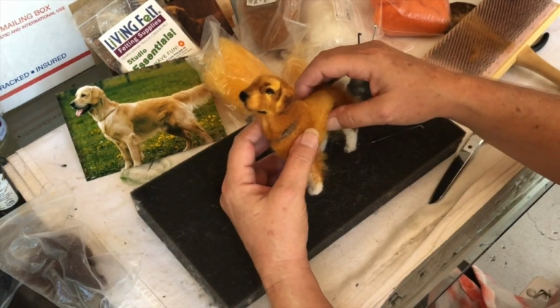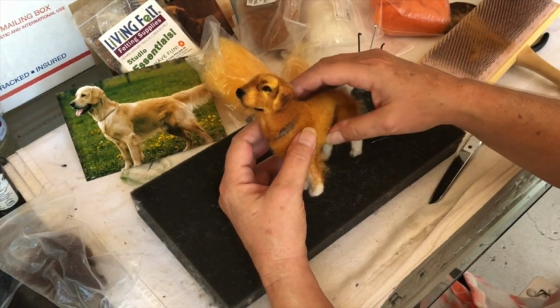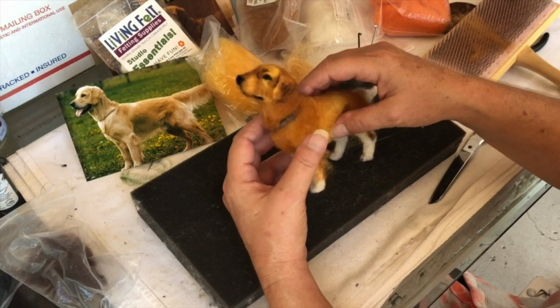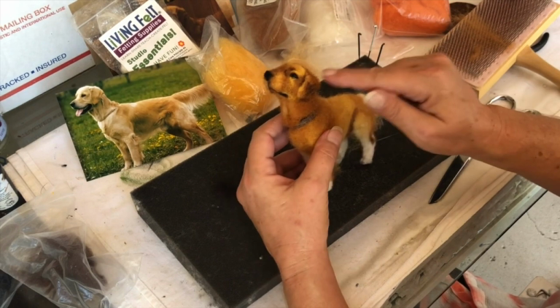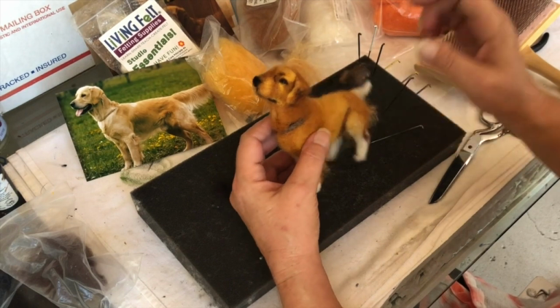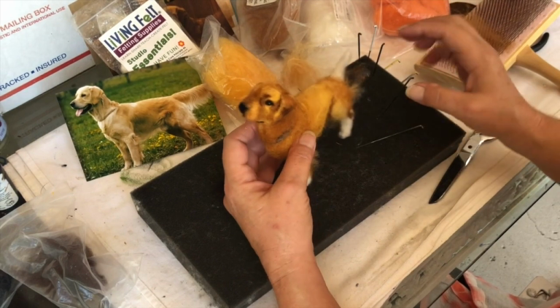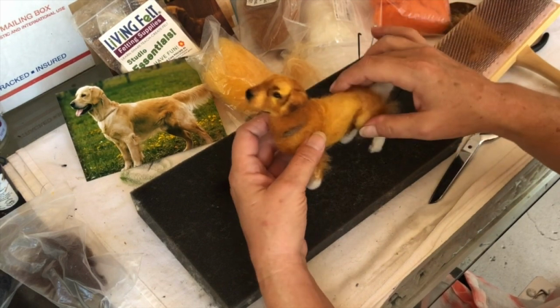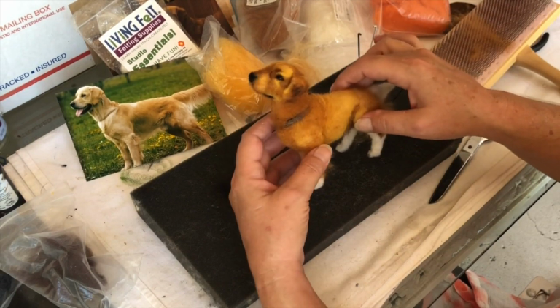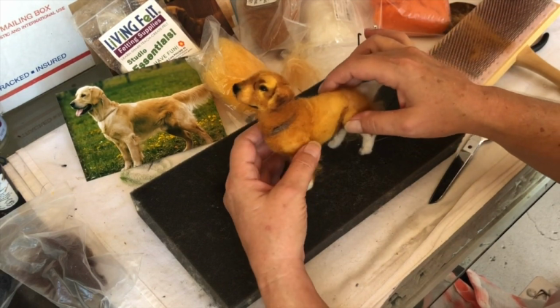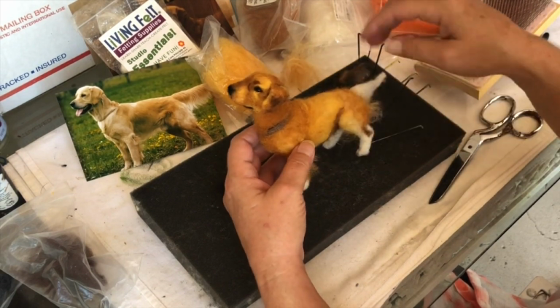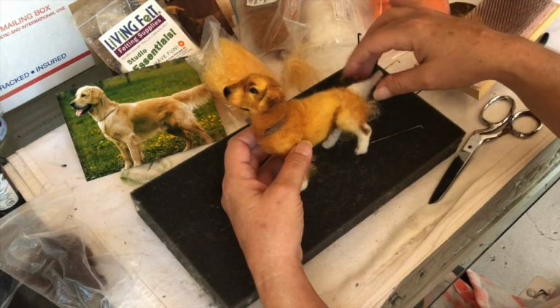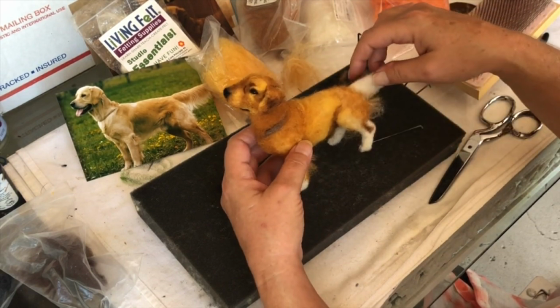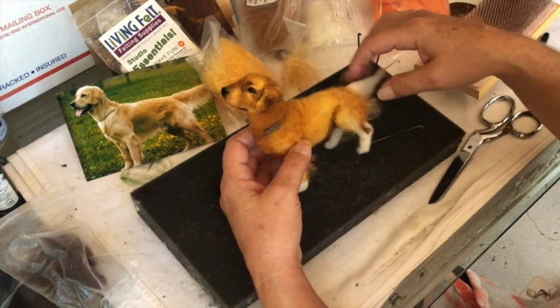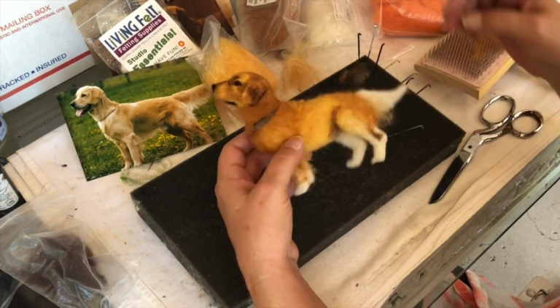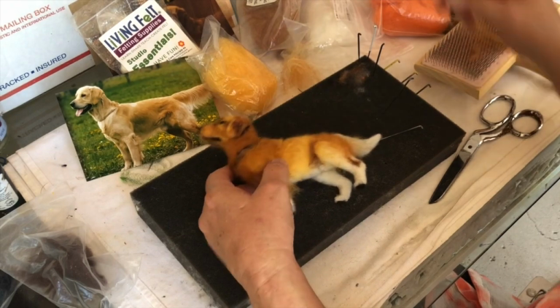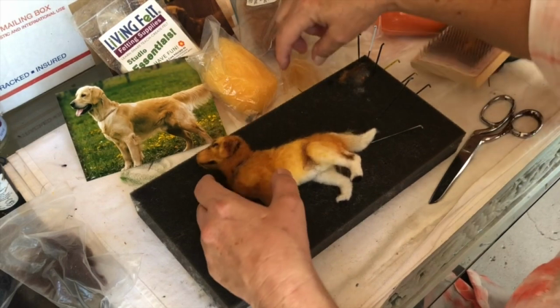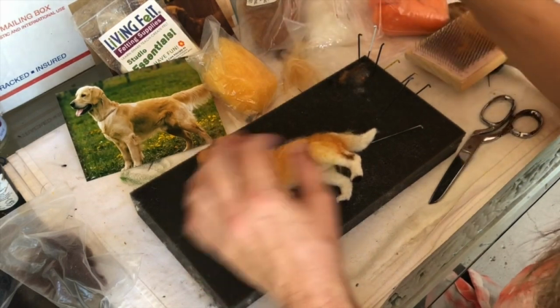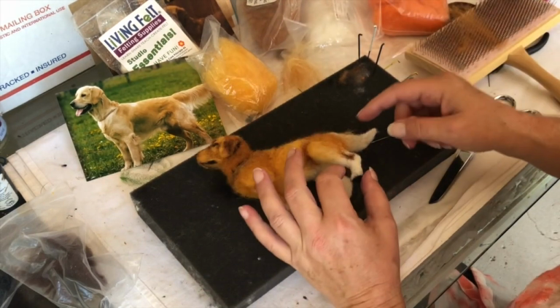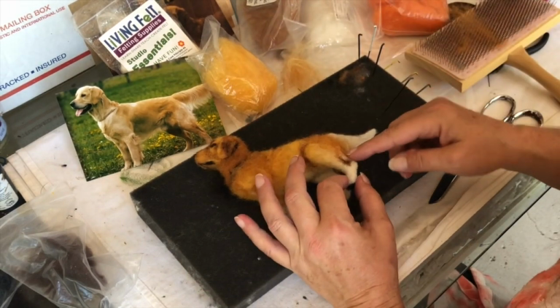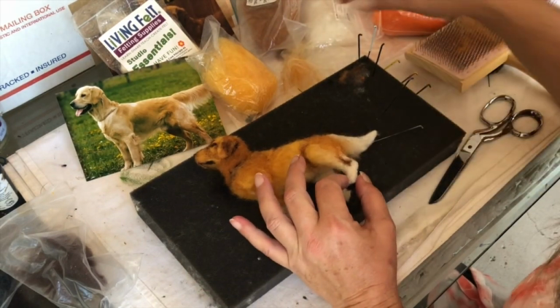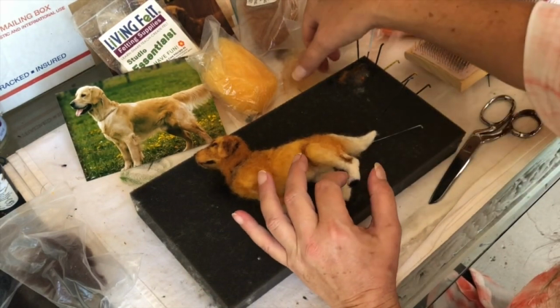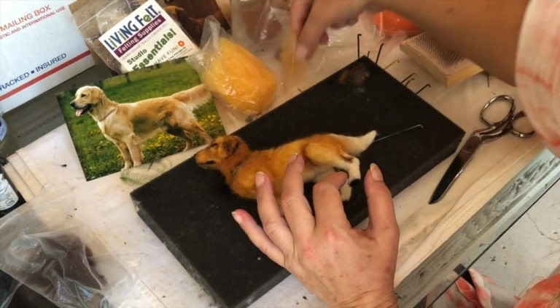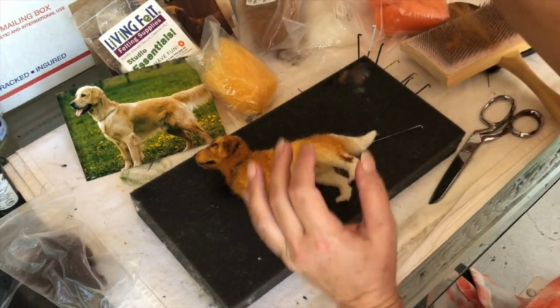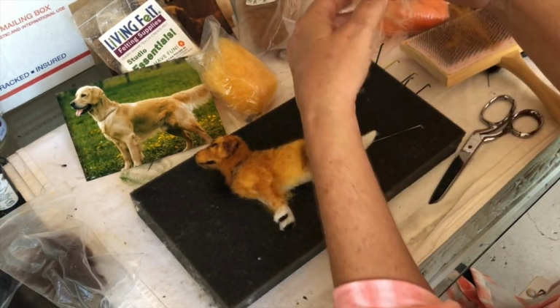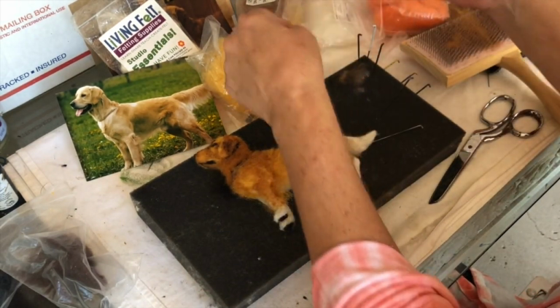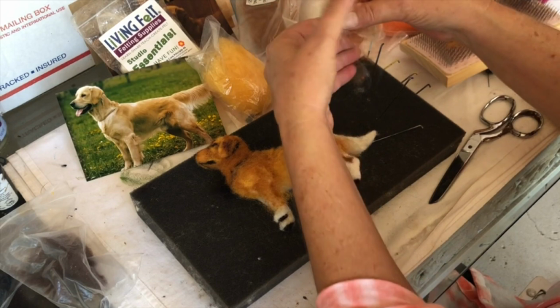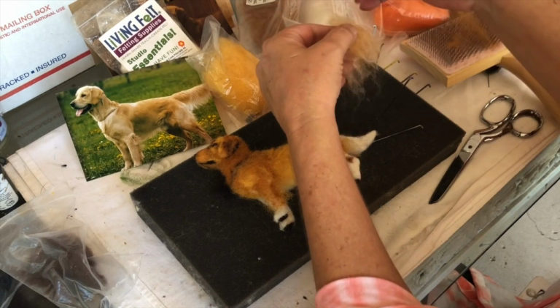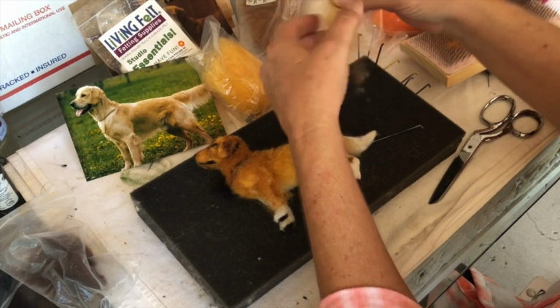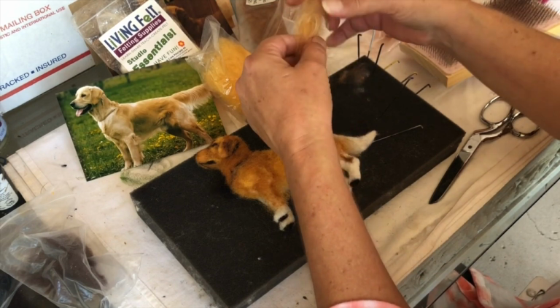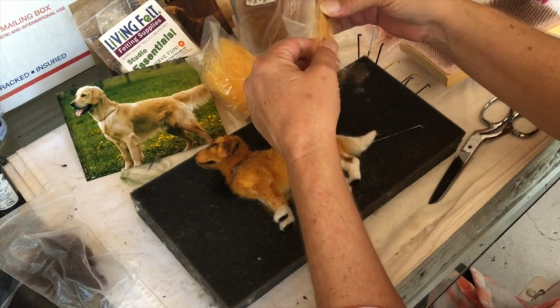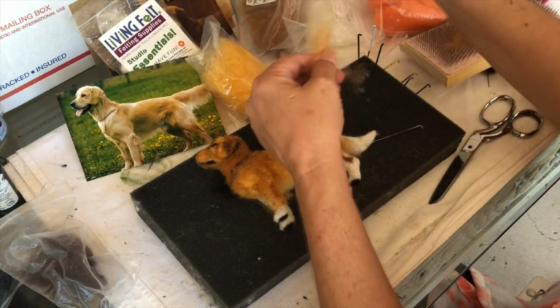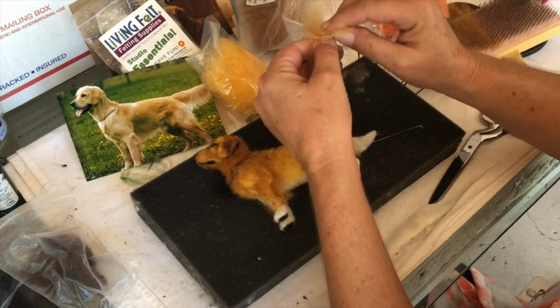Look at his face — I think it's really coming out nice. And then it's going to go in the frame. I'll do a little bit of his tail to show you that — treat it the same way as the legs.